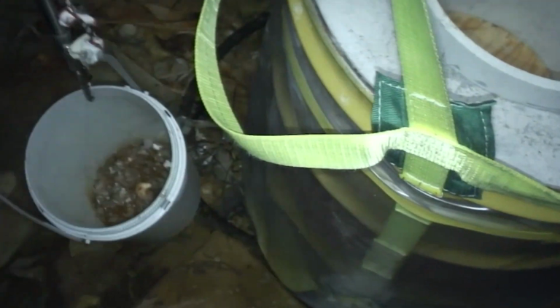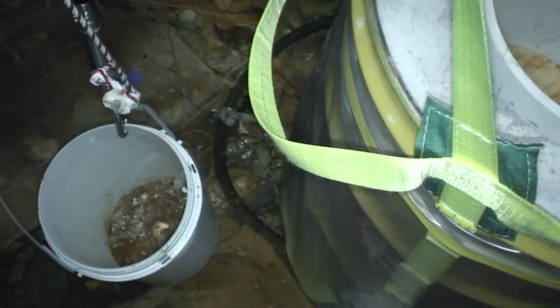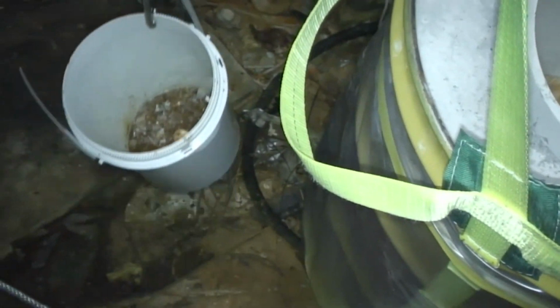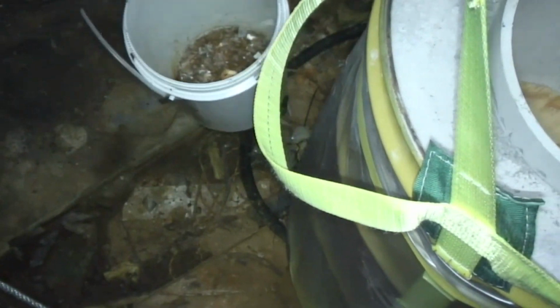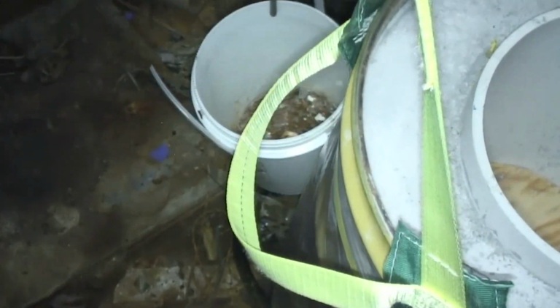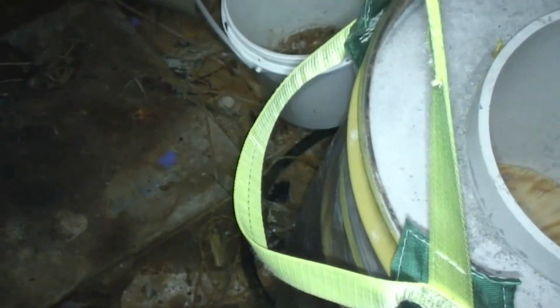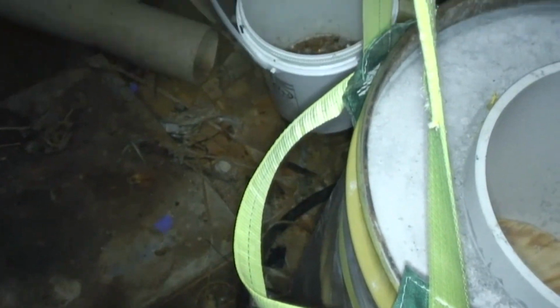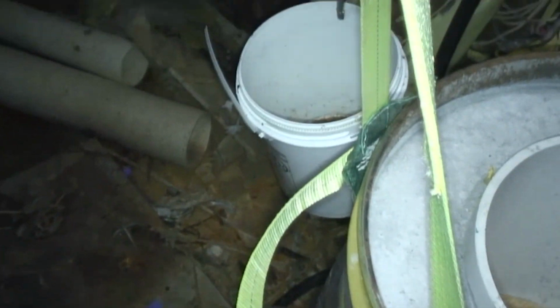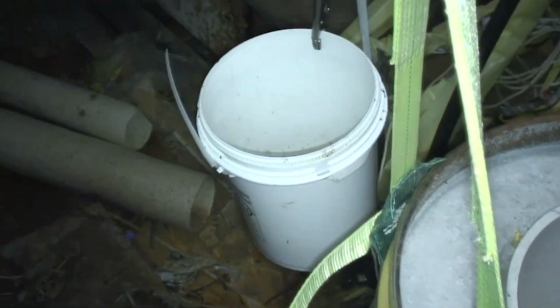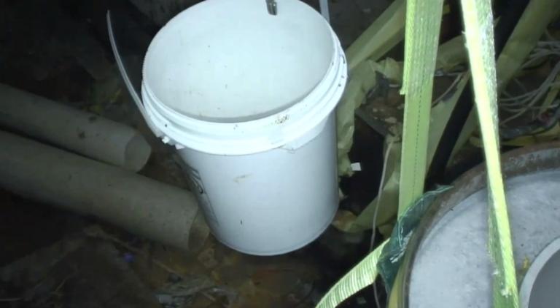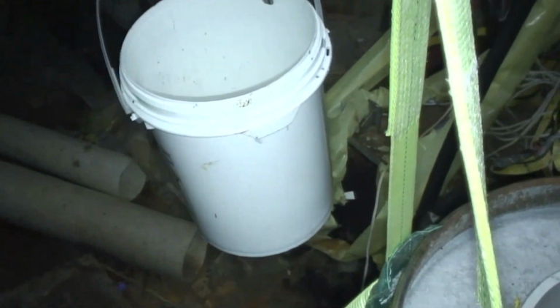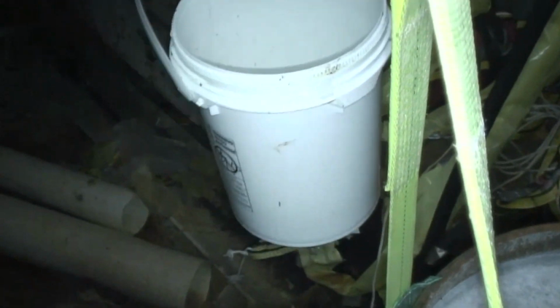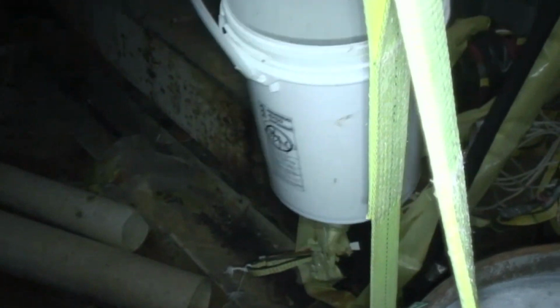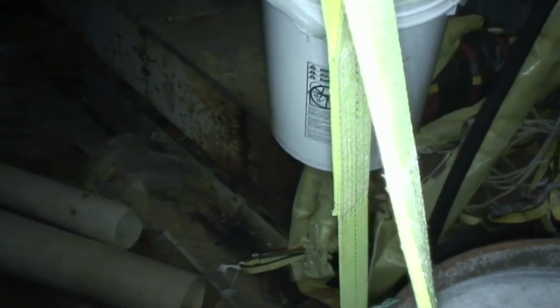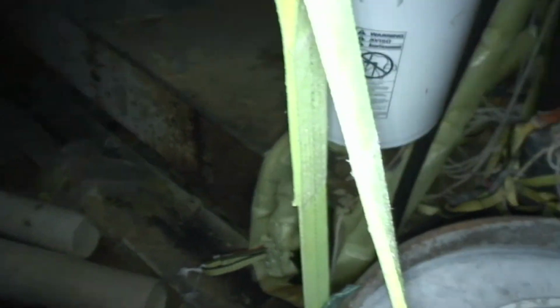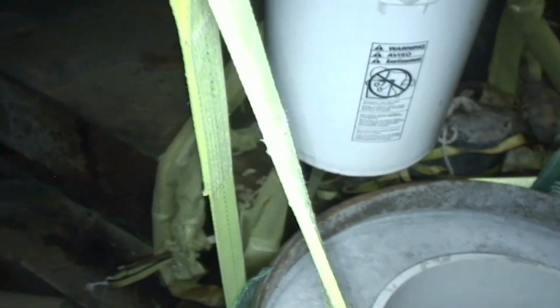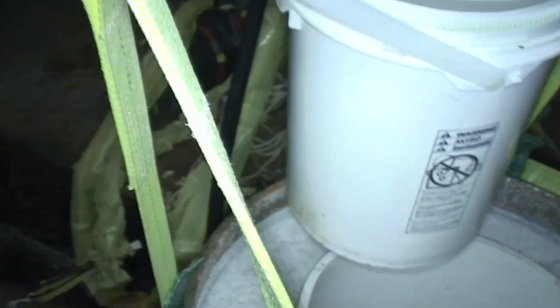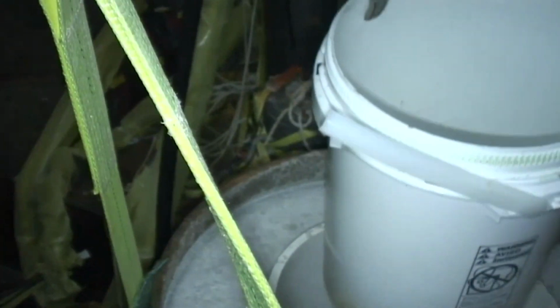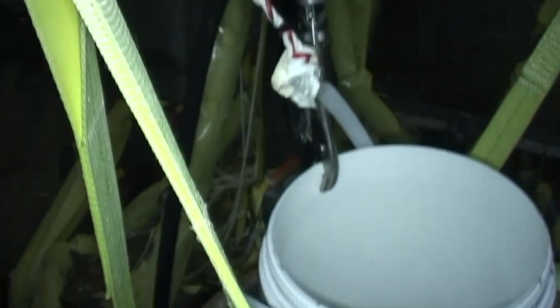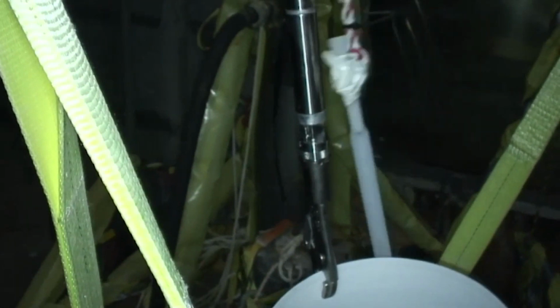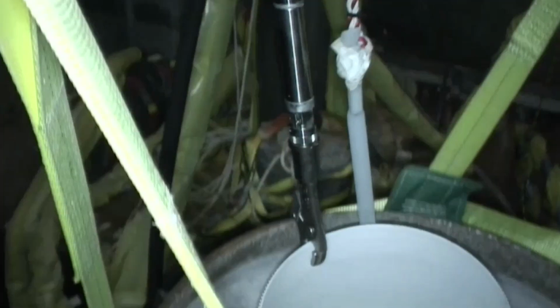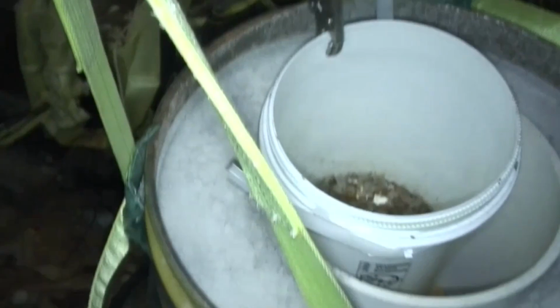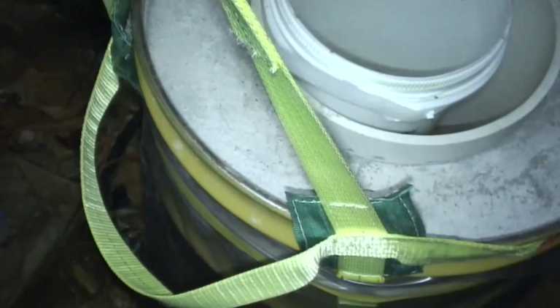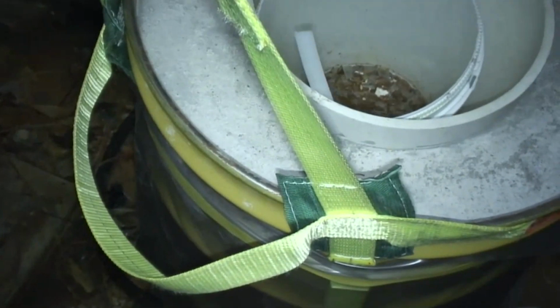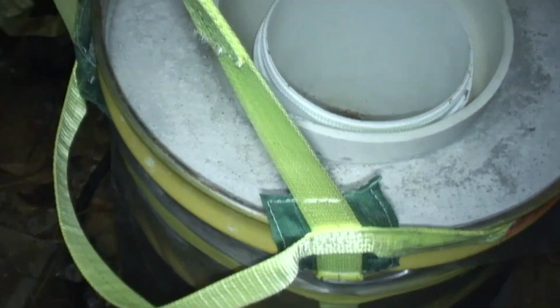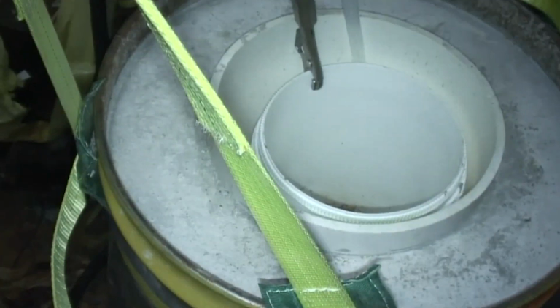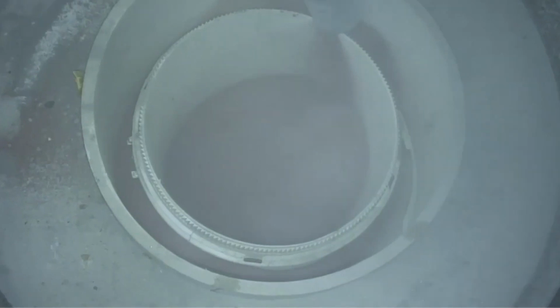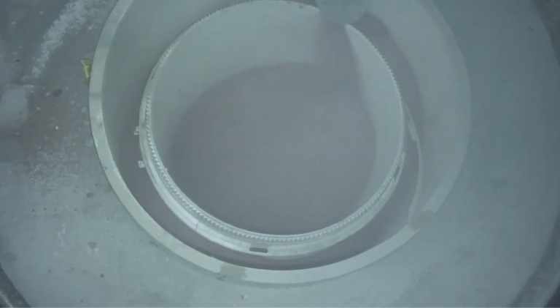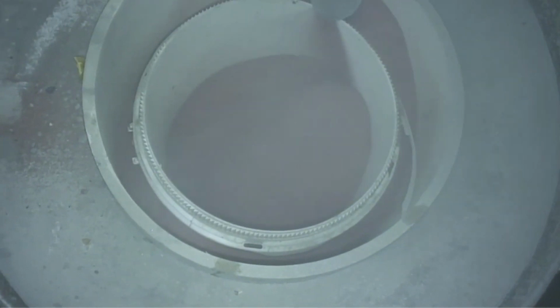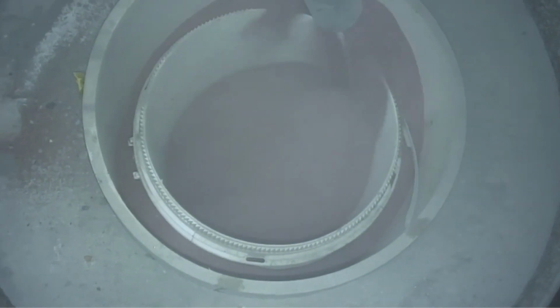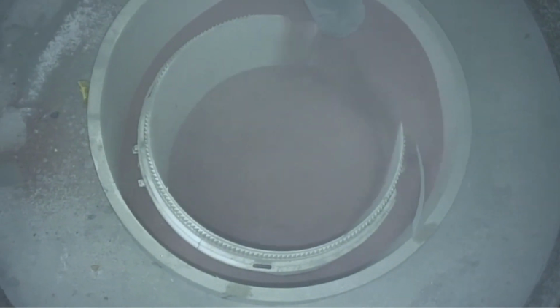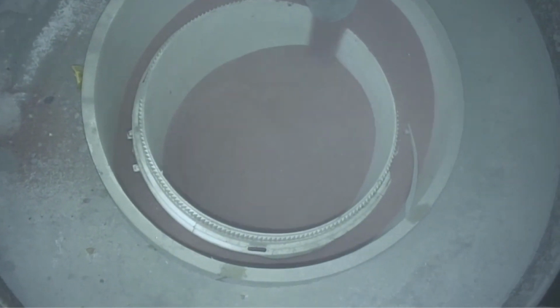The team was able to safely package the wire in a concrete shielded drum and place it in a specialized container. This small wire has a big journey ahead as it's heading to an off-site disposal facility.